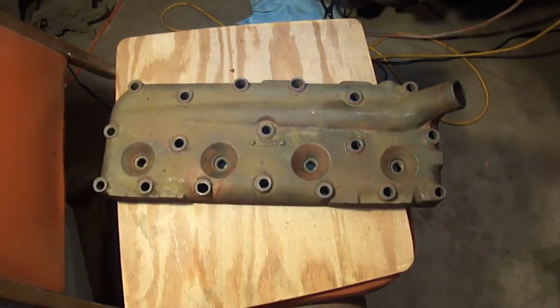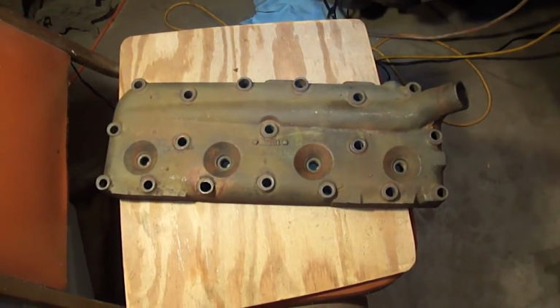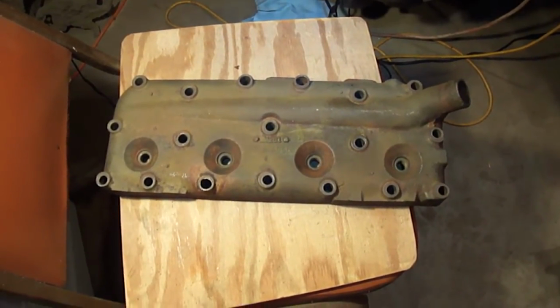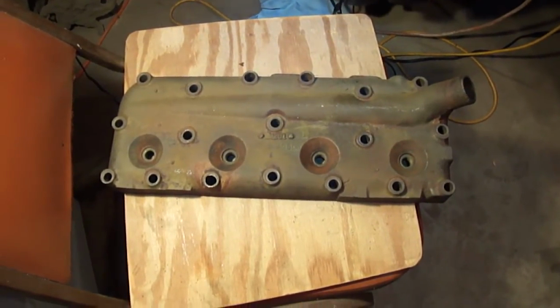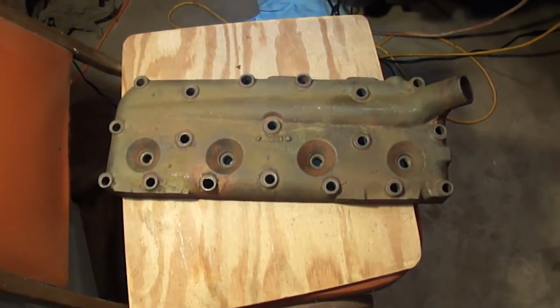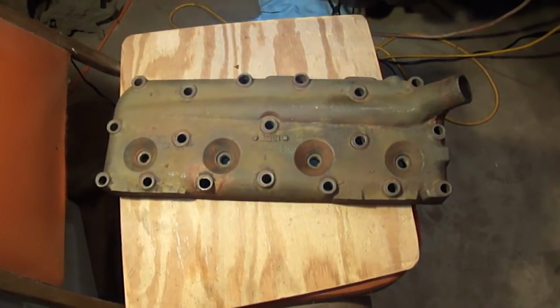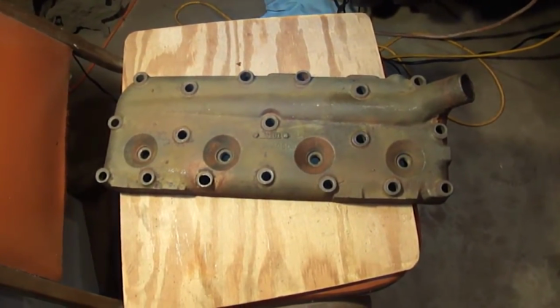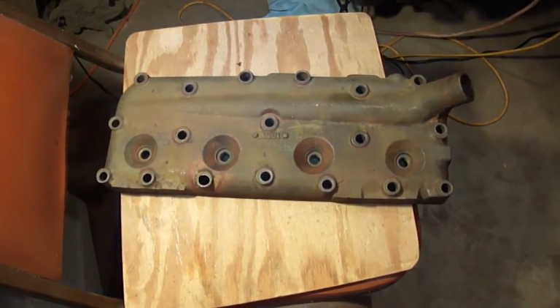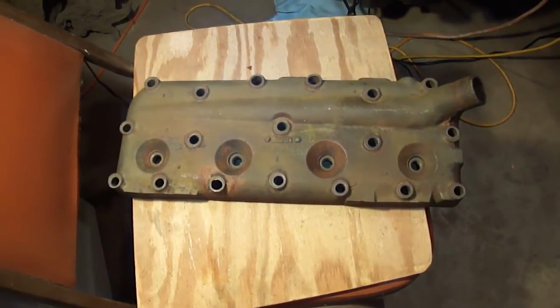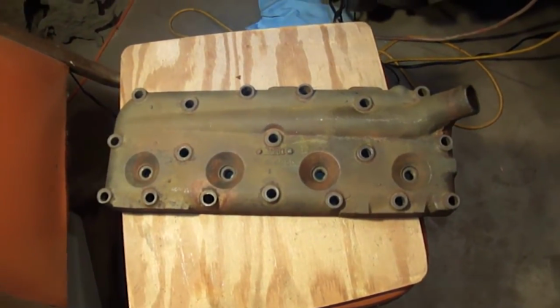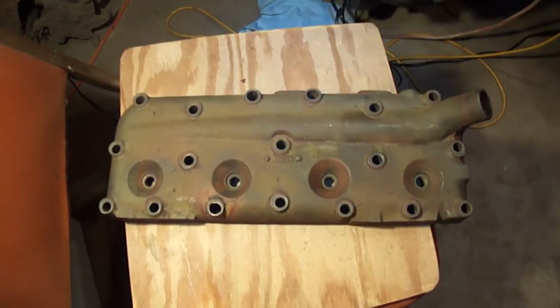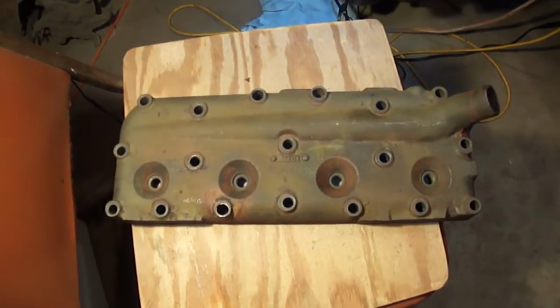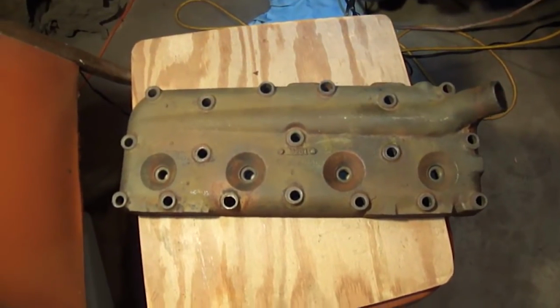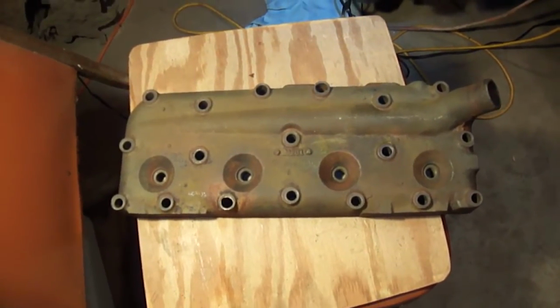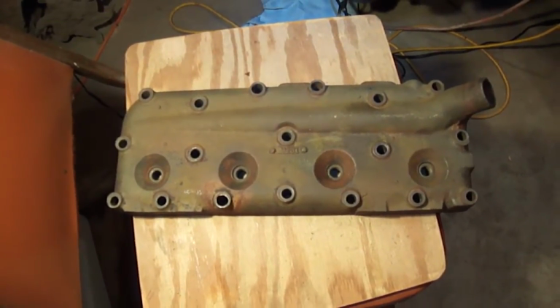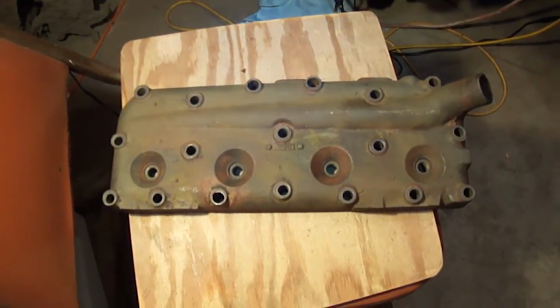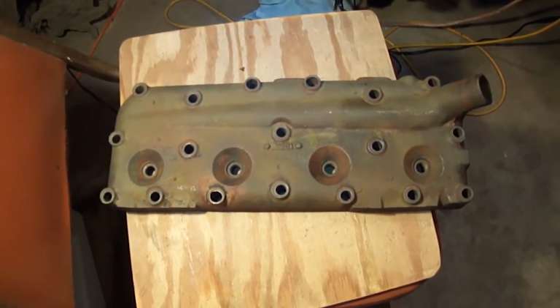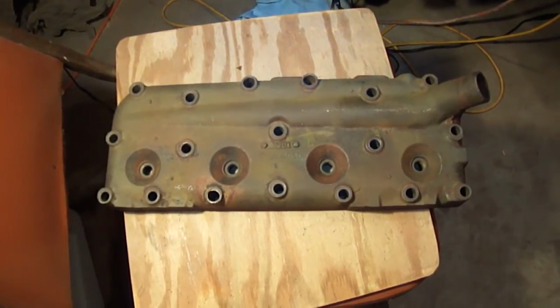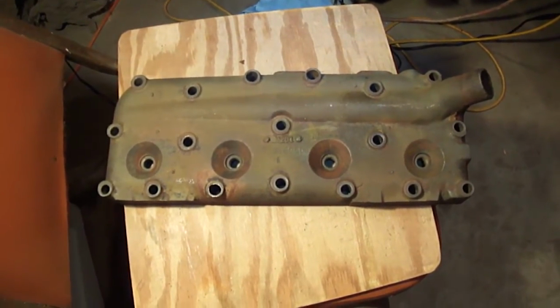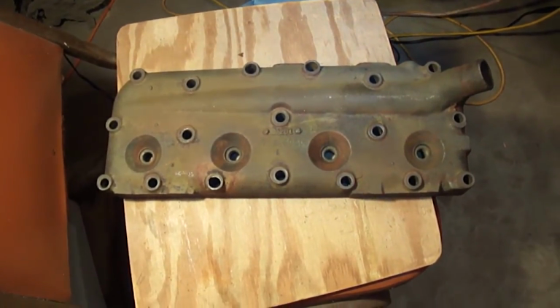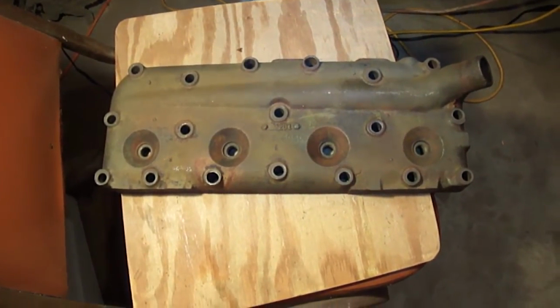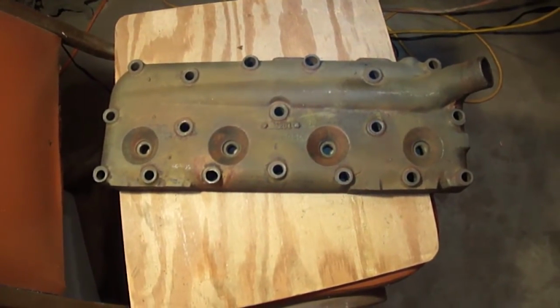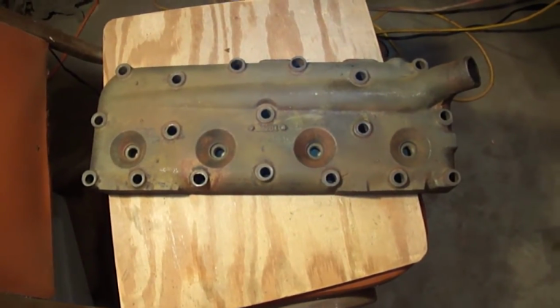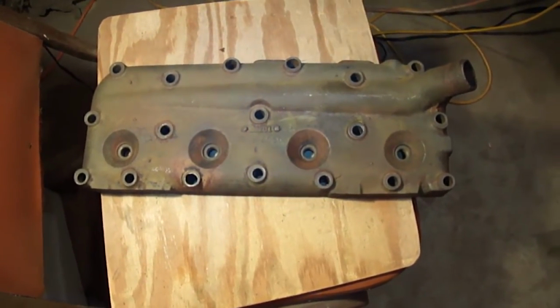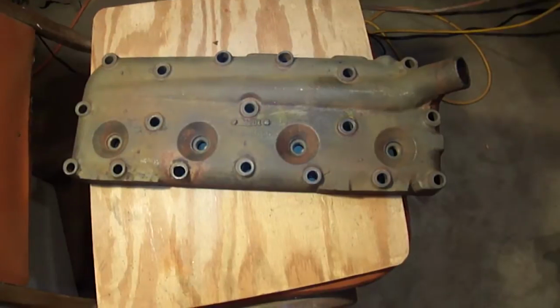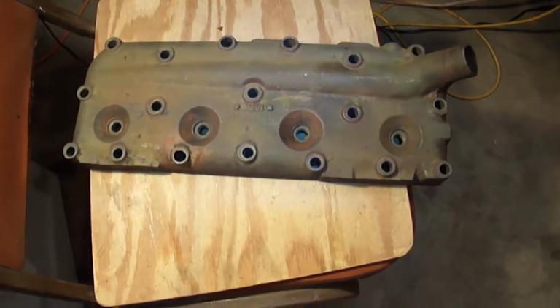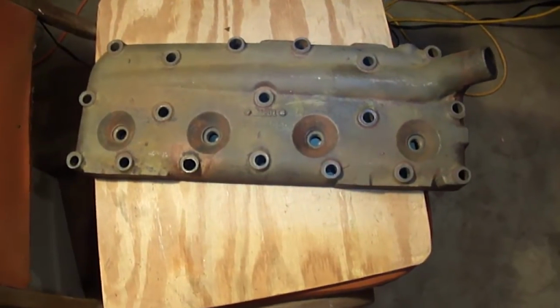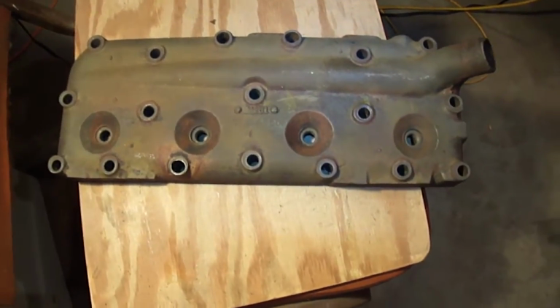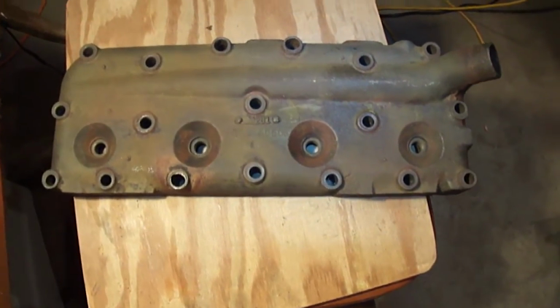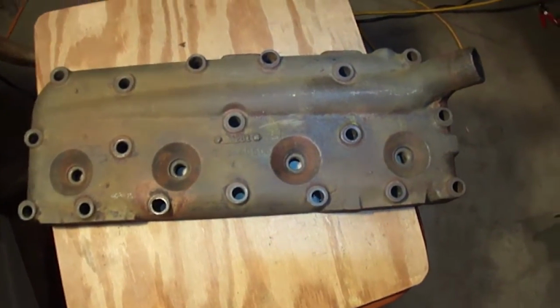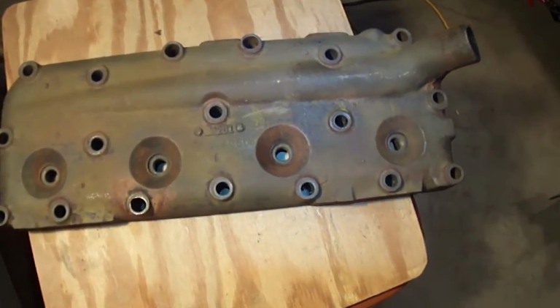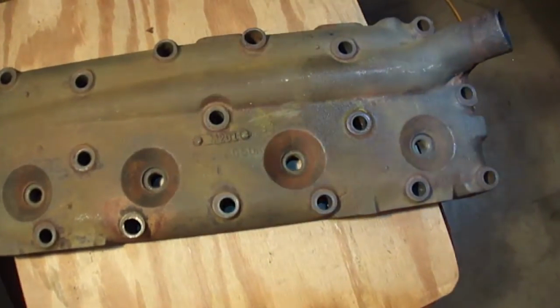It's been a couple of weeks since I've been able to work on my tractor. I took the head off to see if I could get it checked for if it was cracked or warped, and it turns out it was both, and there's another opportunity I'll show you as well. First, let me show you the cracks.